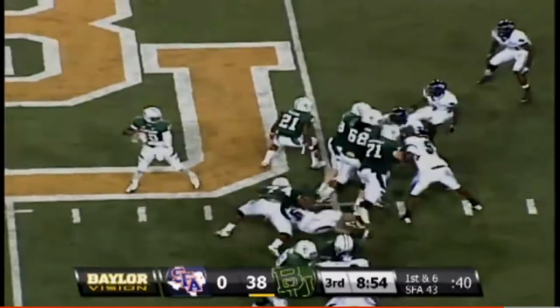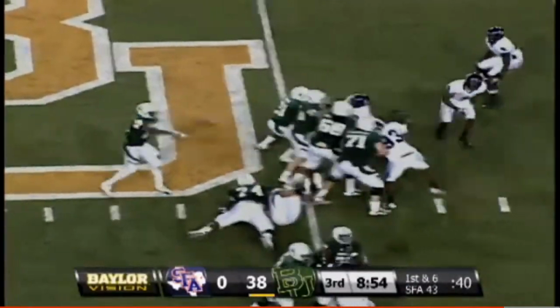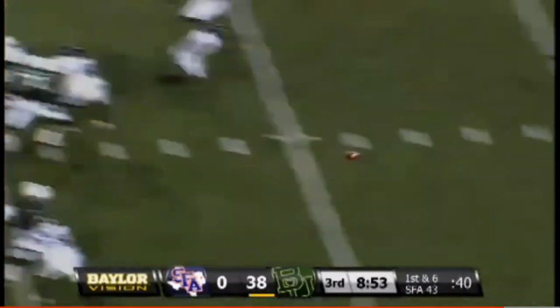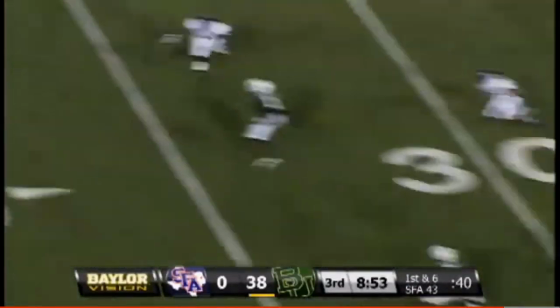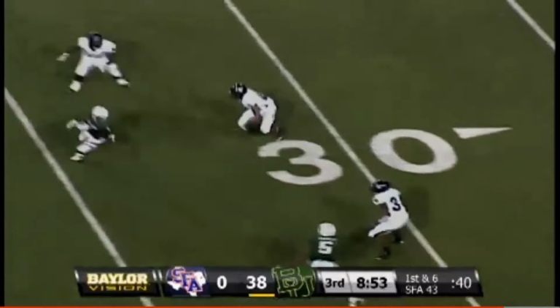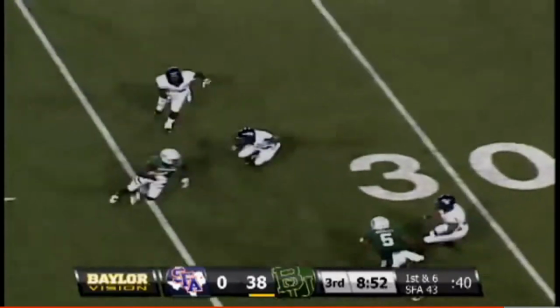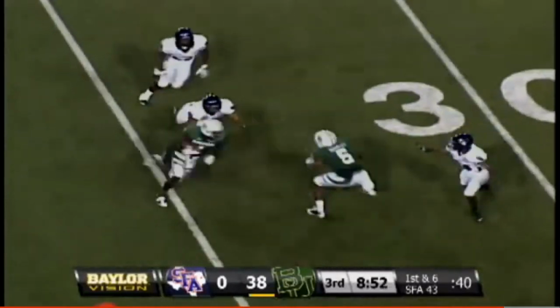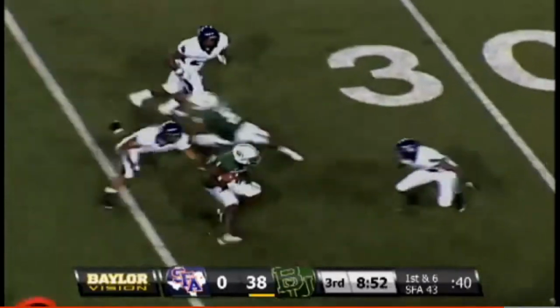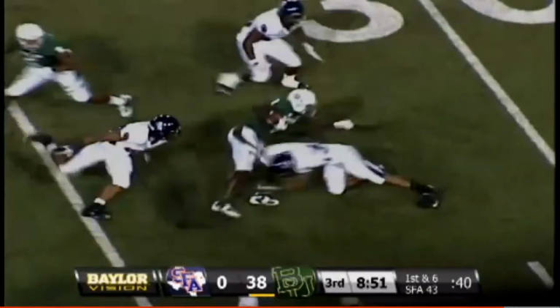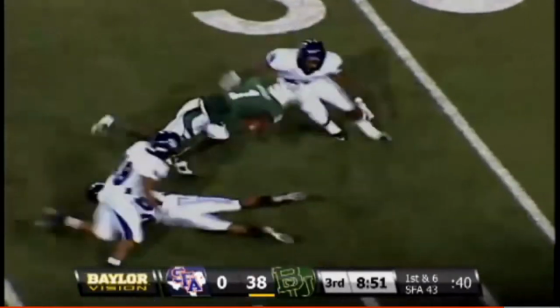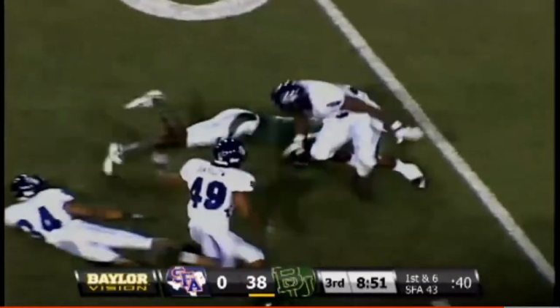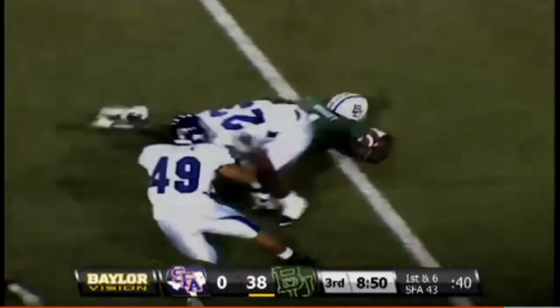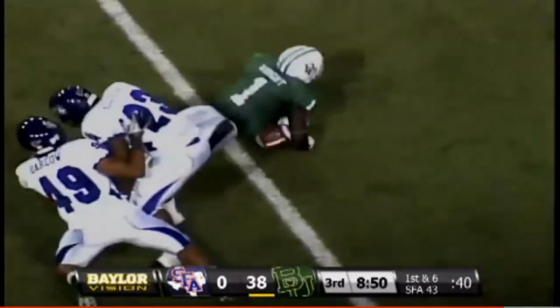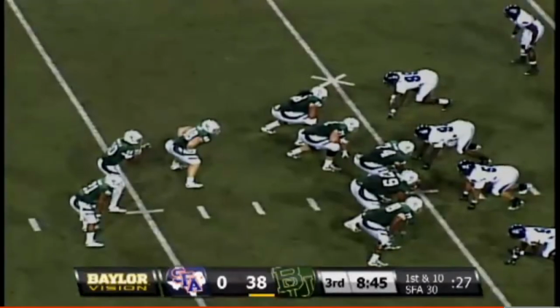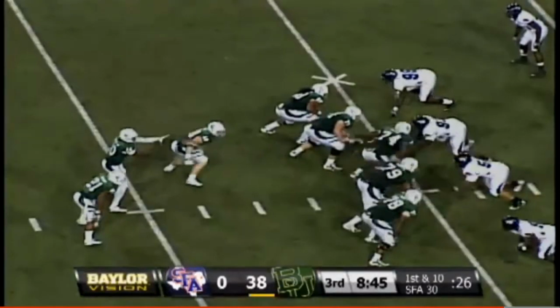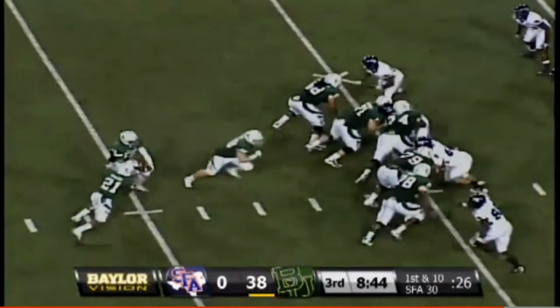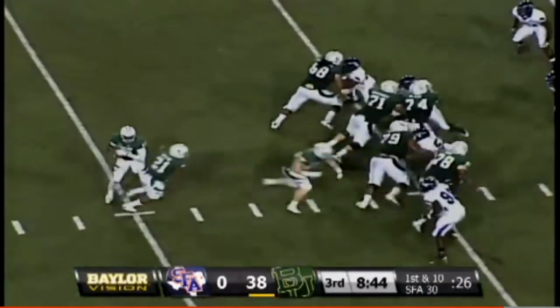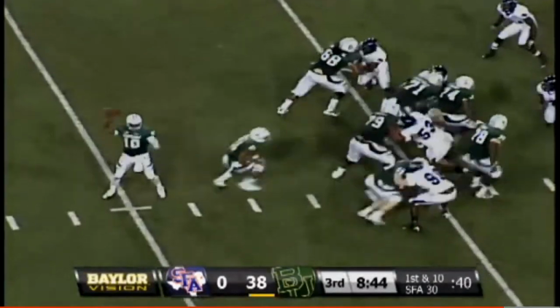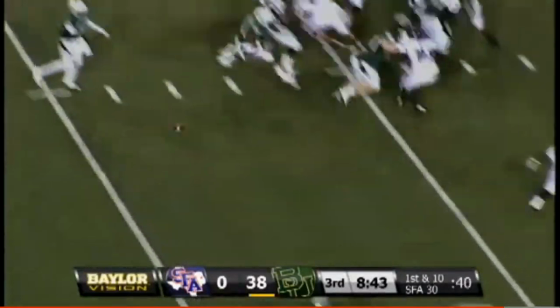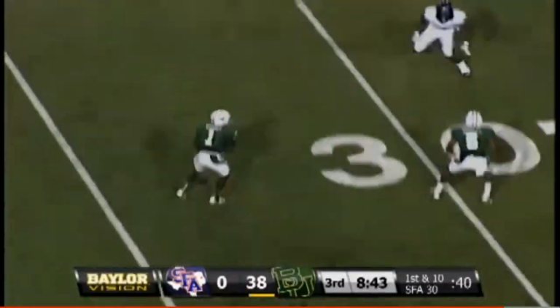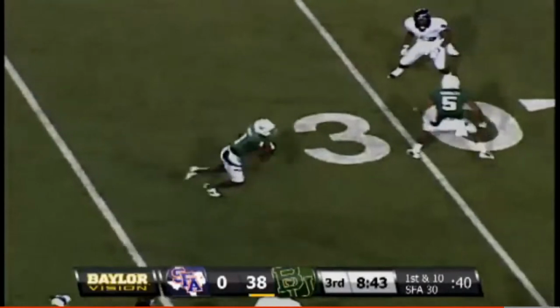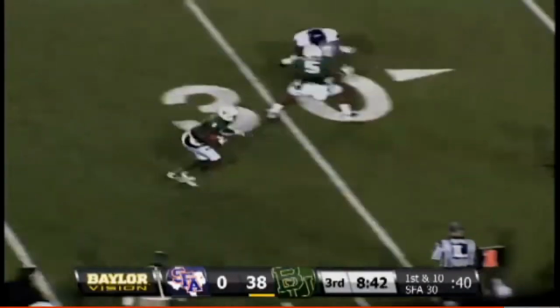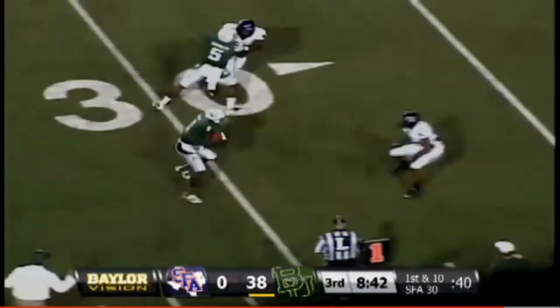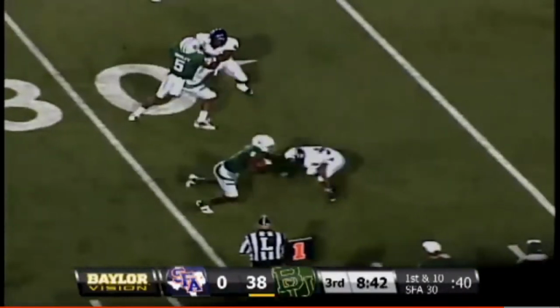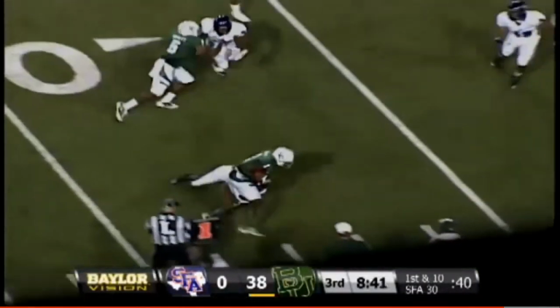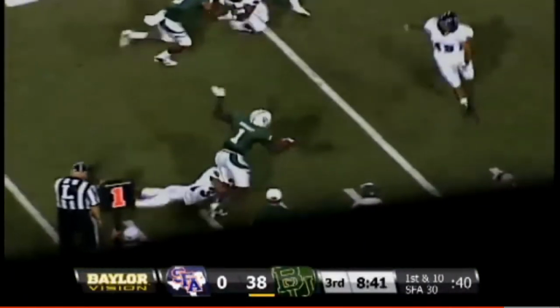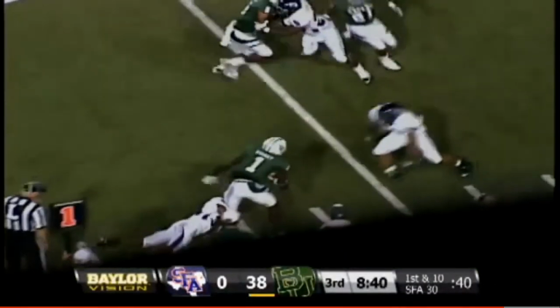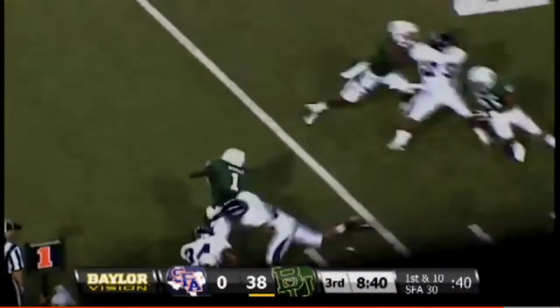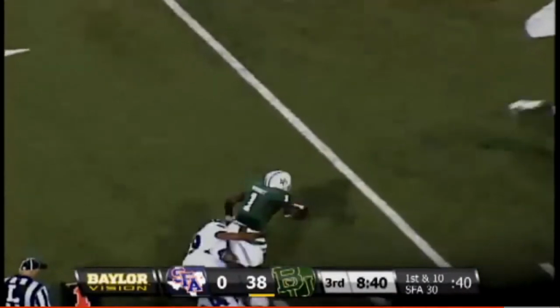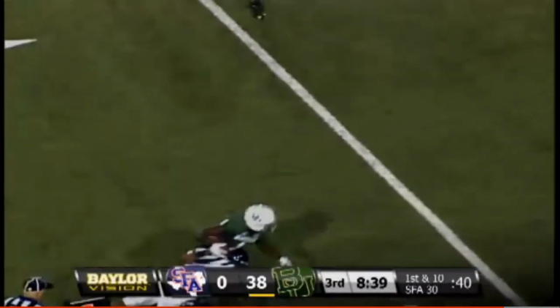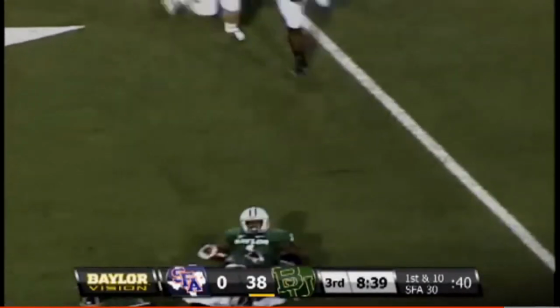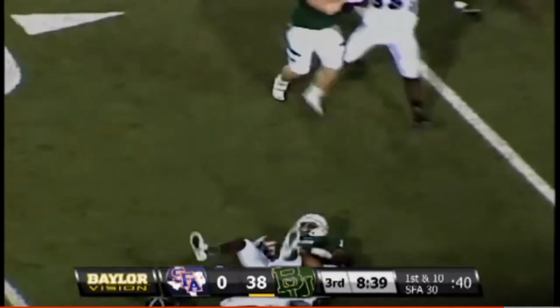Wolf is in there in the backfield along with Salubi. Griffin fakes the handoff — pass right side, caught by Kendall Wright. Here's Griffin — fakes the handoff, Kendall Wright's got it on the right side. He is caught with an ankle.